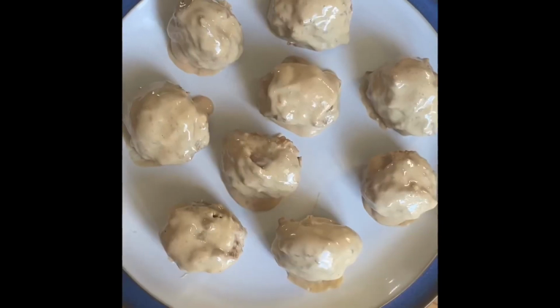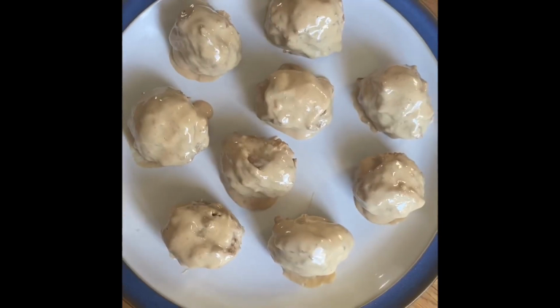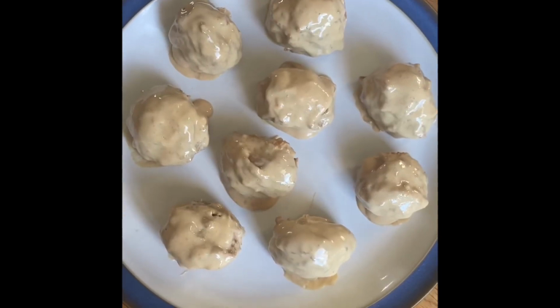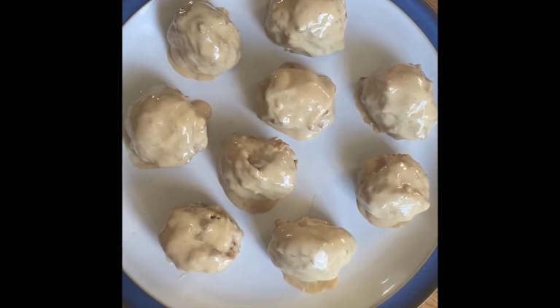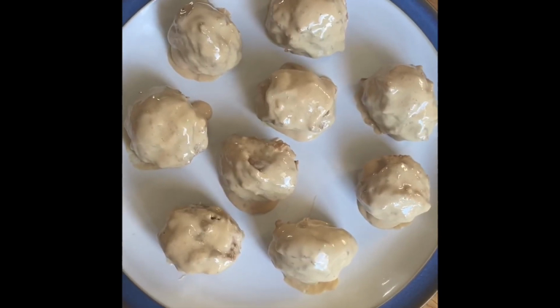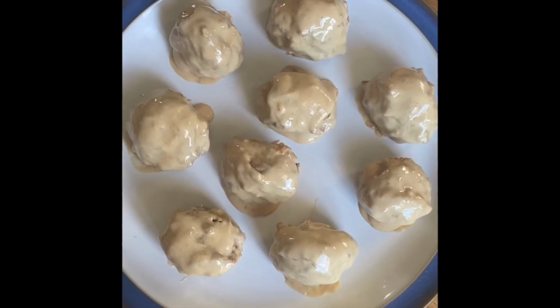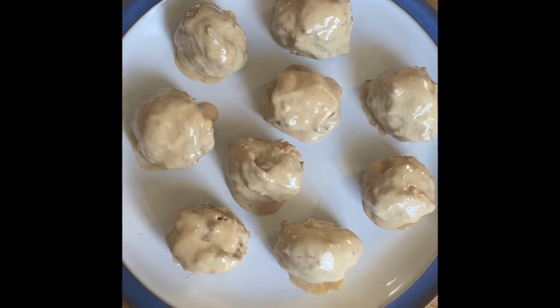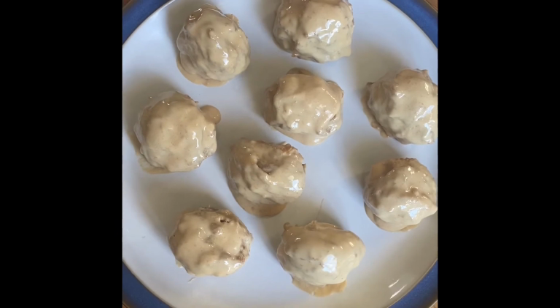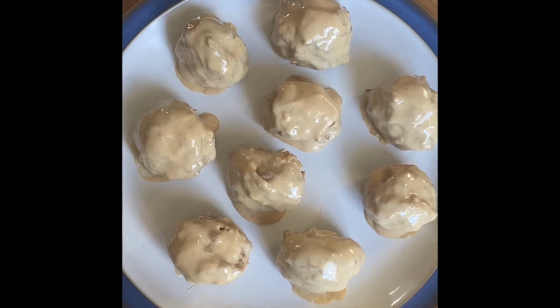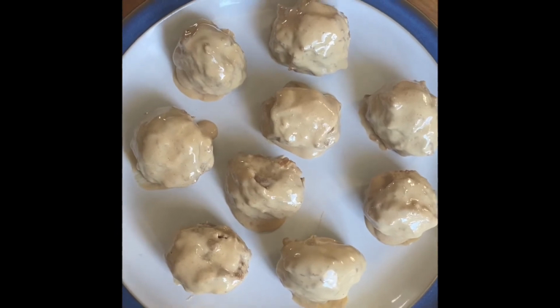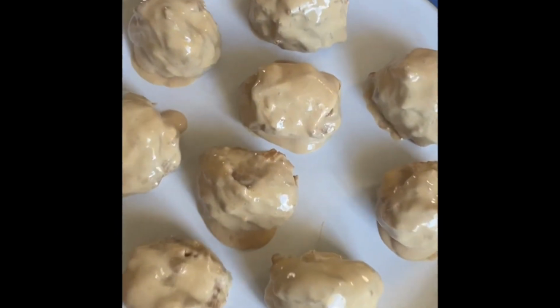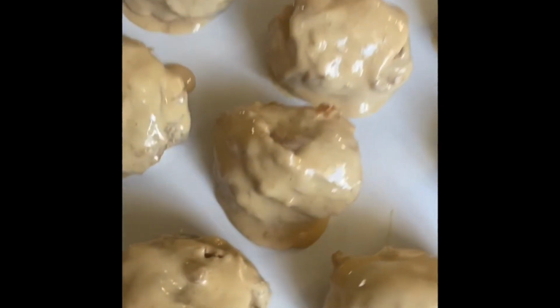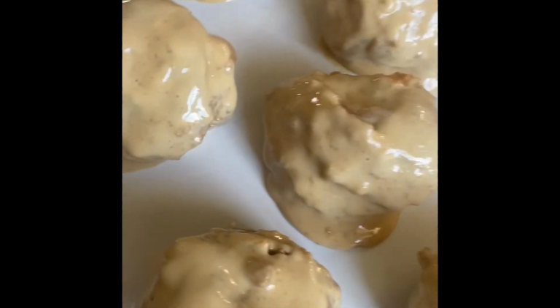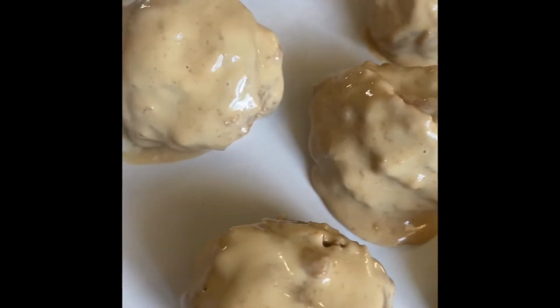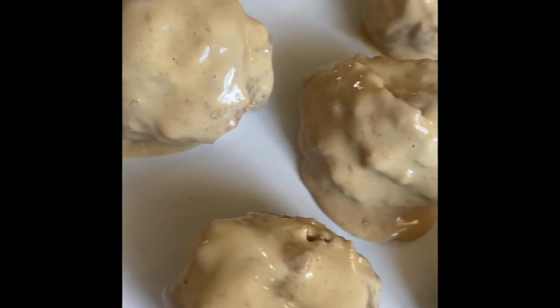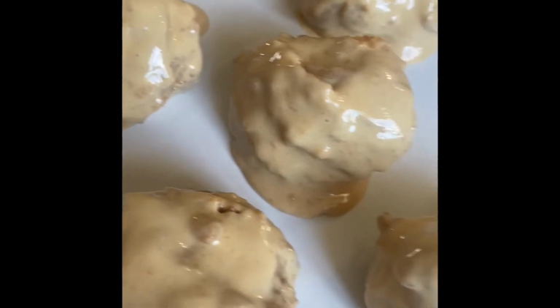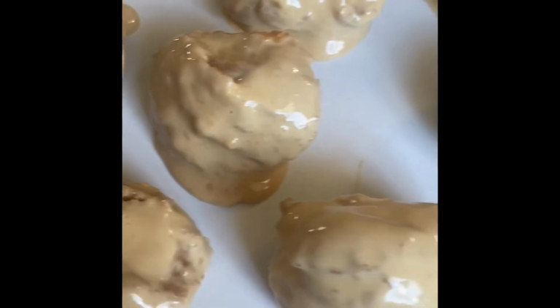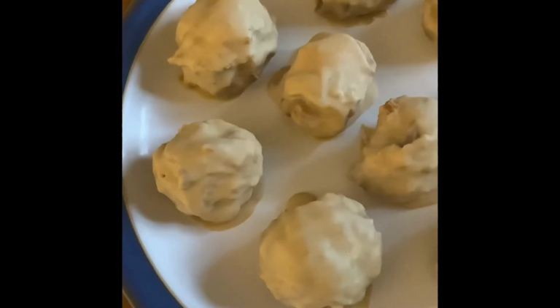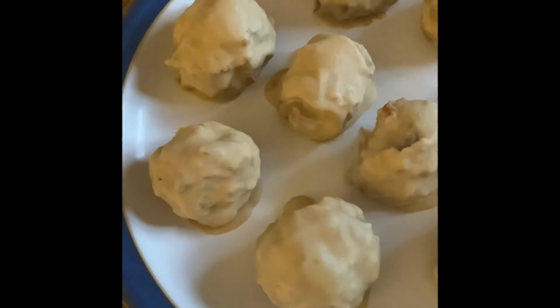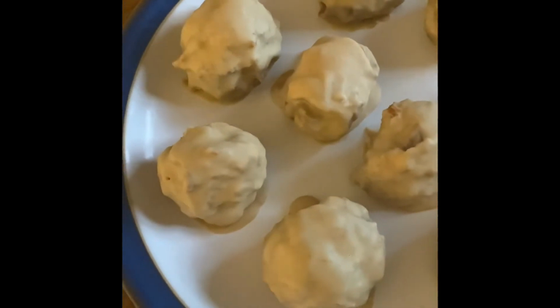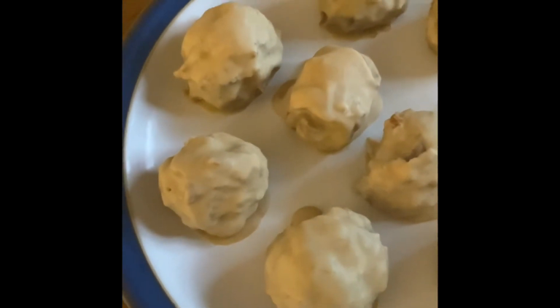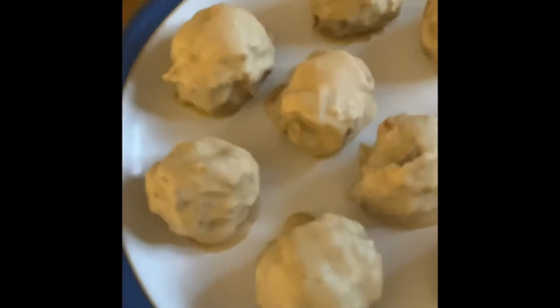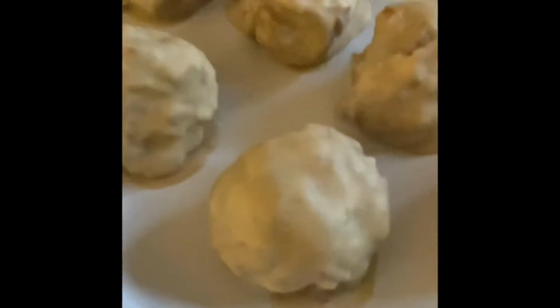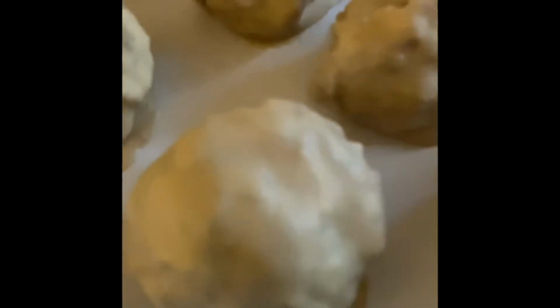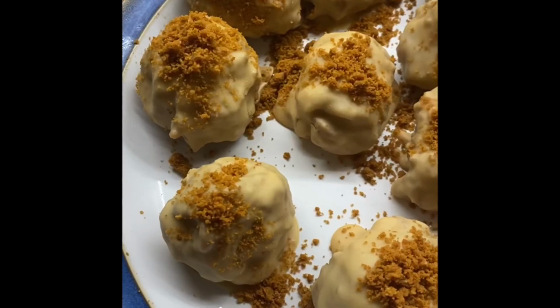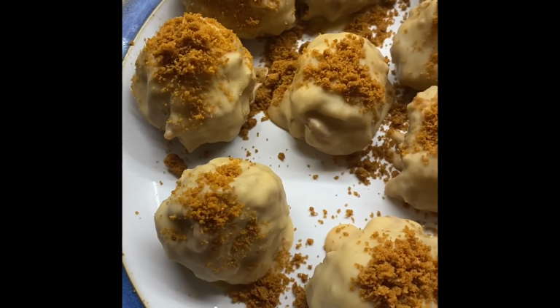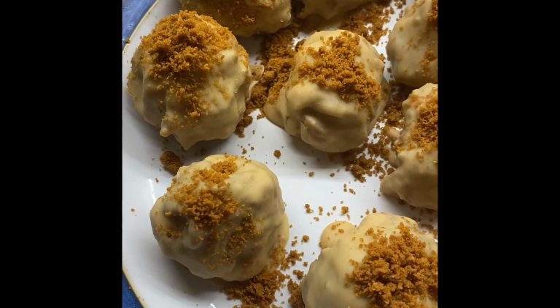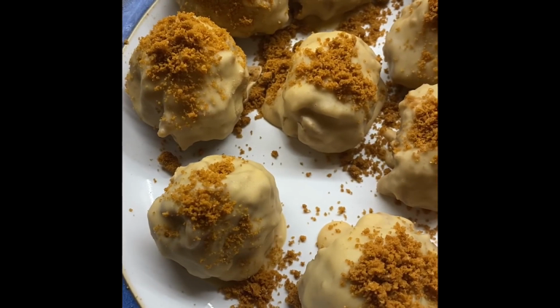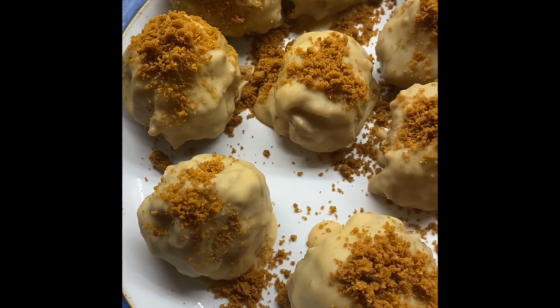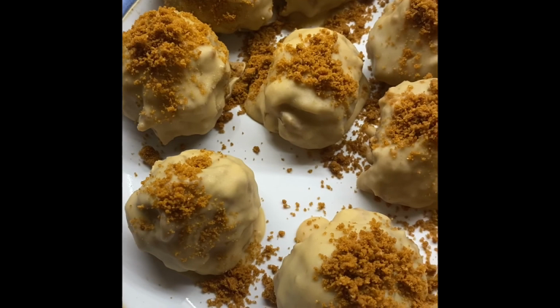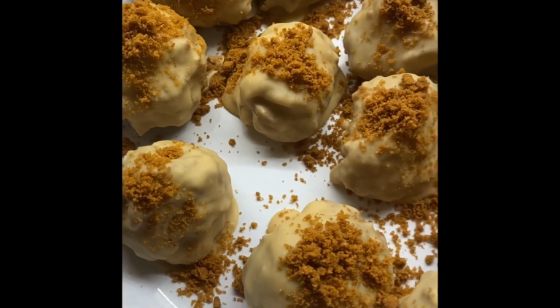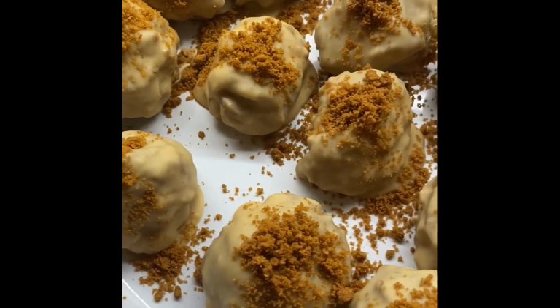Now that all of the biscoff balls are coated in the white chocolate mixture, place the balls into the fridge overnight for the best results. Take the biscoff balls out of the fridge the following morning and coat them in a few crushed up biscoff biscuits just to give them a nice finish.